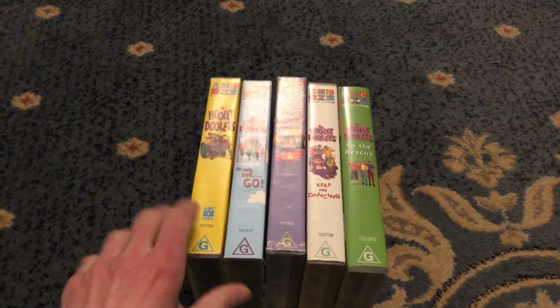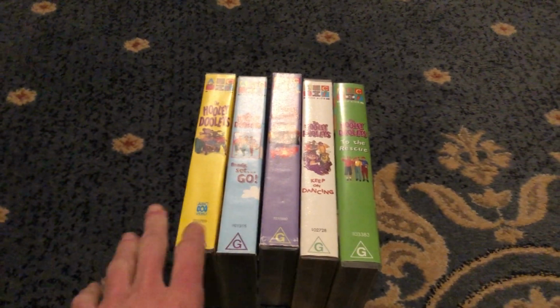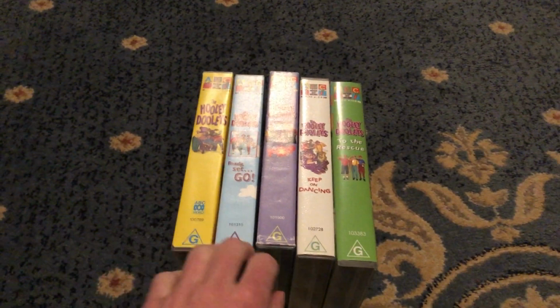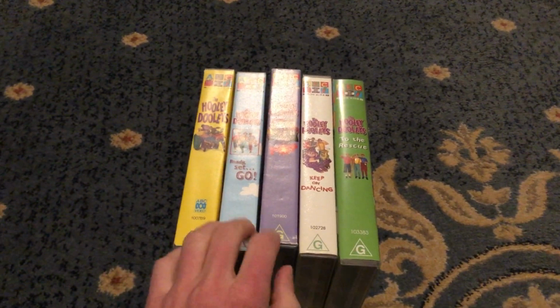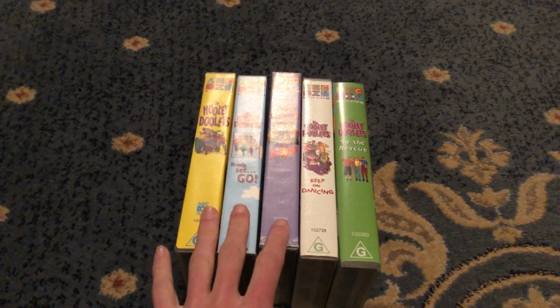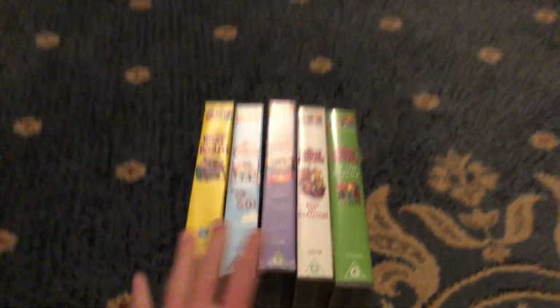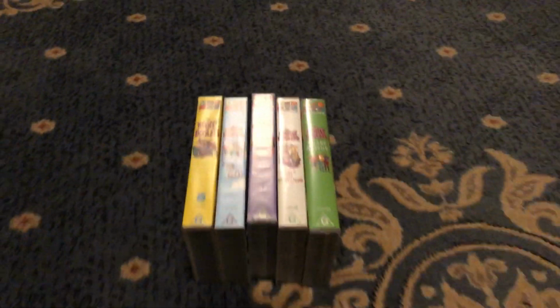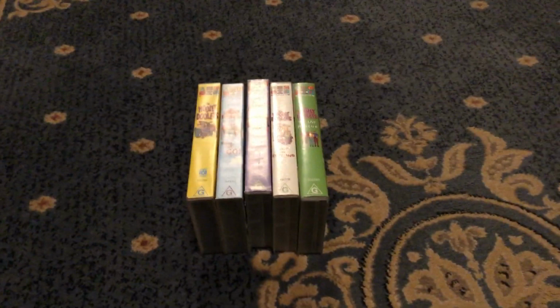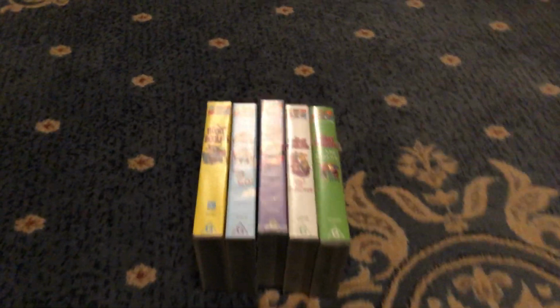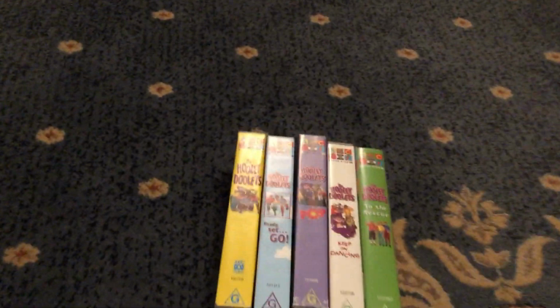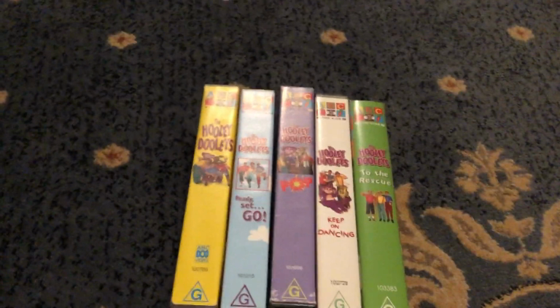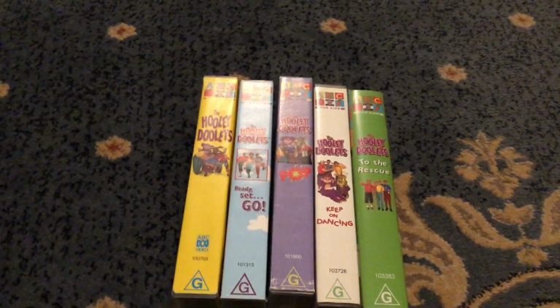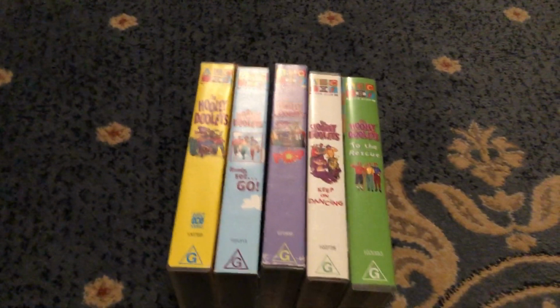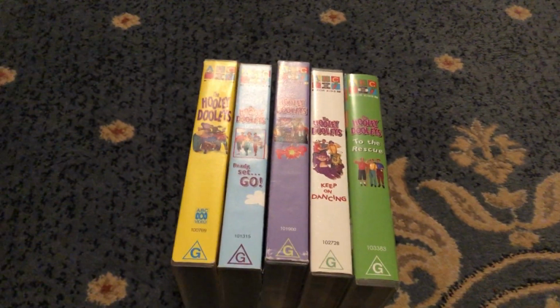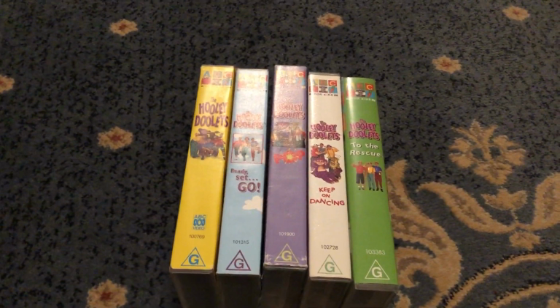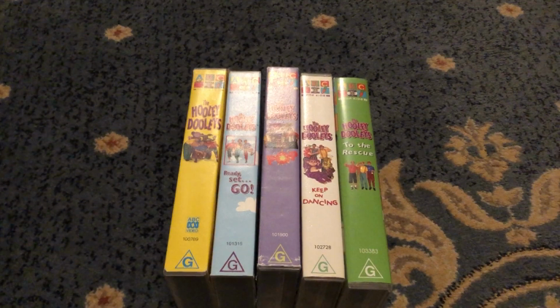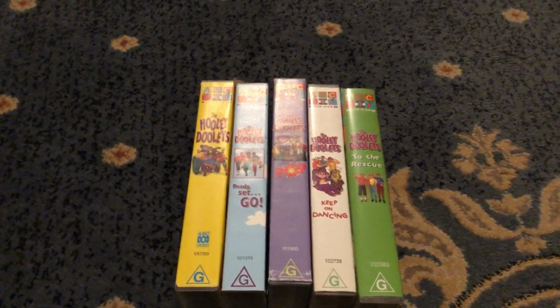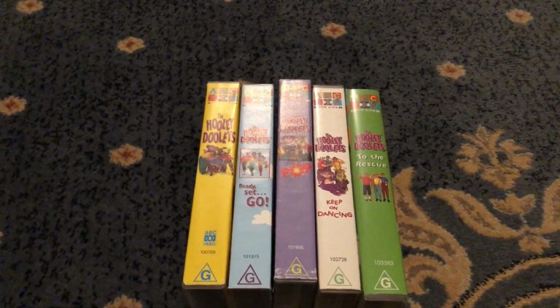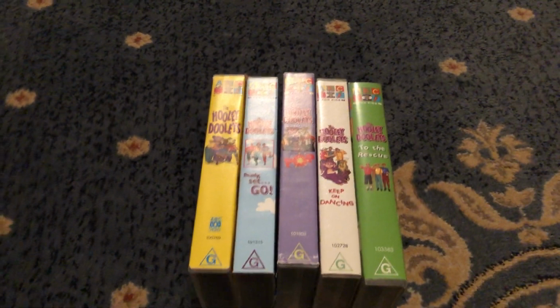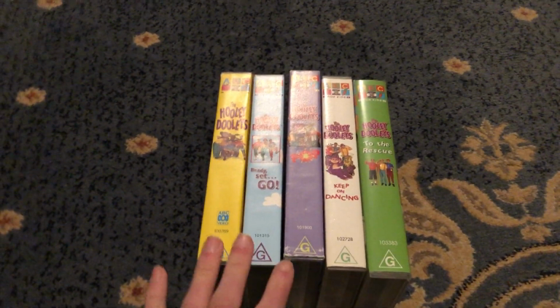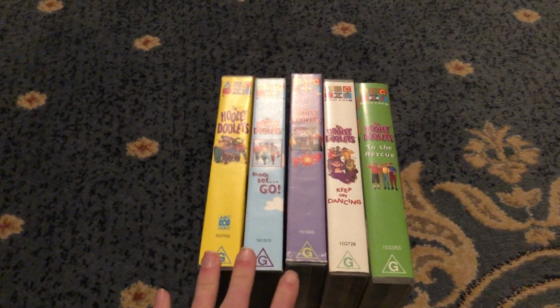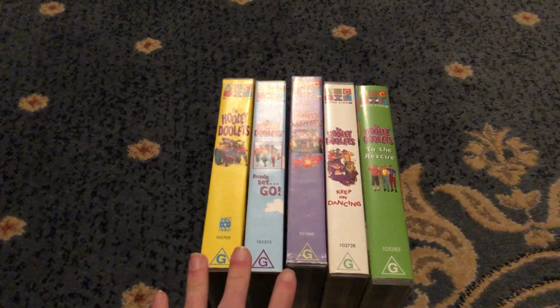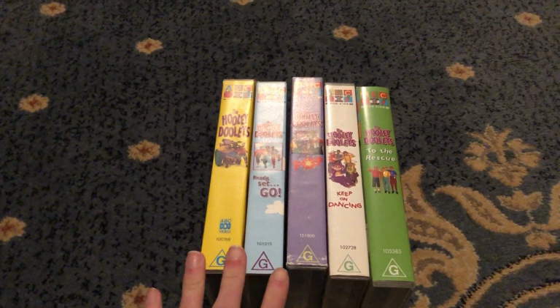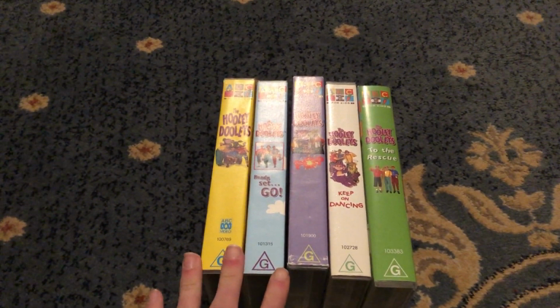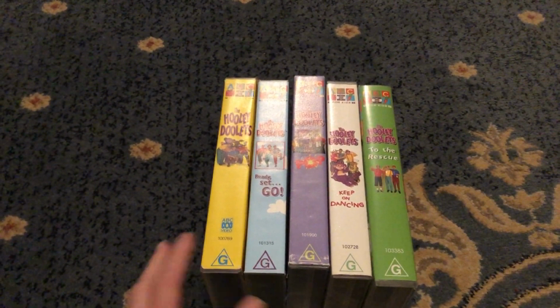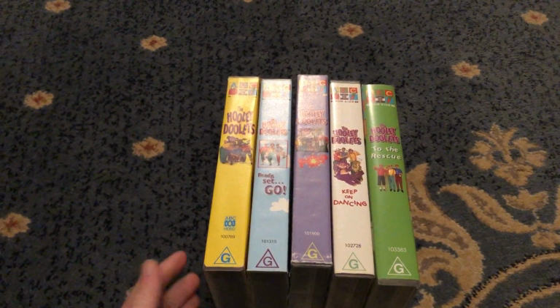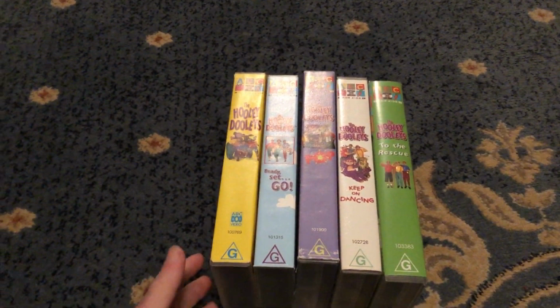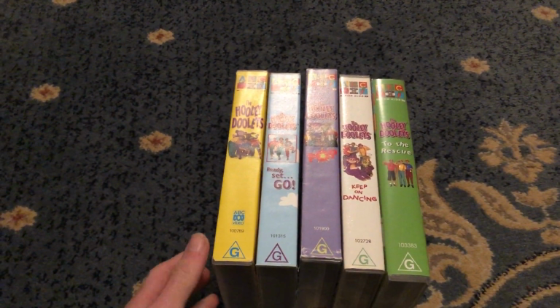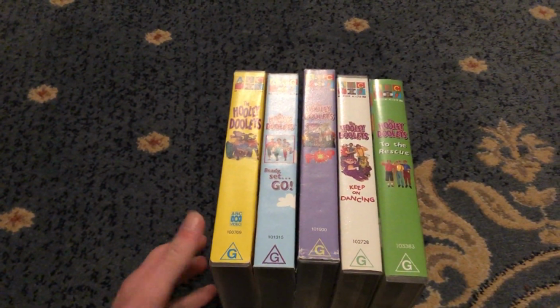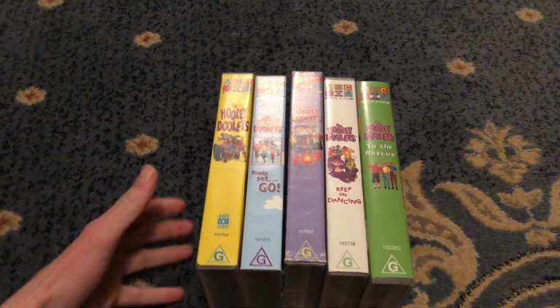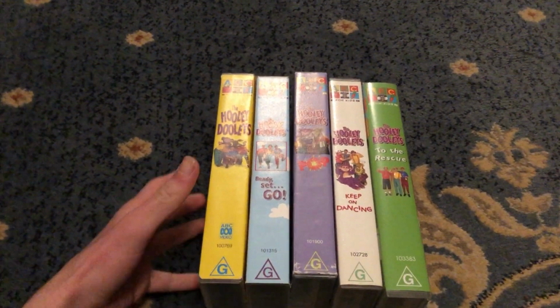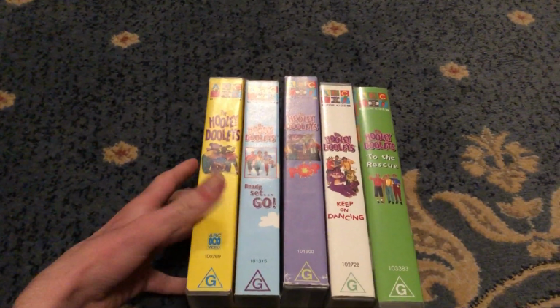Hey guys, it's ABC for Kids and Foosies the VHSers here. Today I'll be showing you my old Hooli Dooys VHS collection. Let's get started.